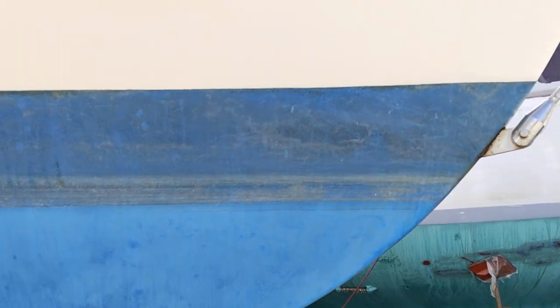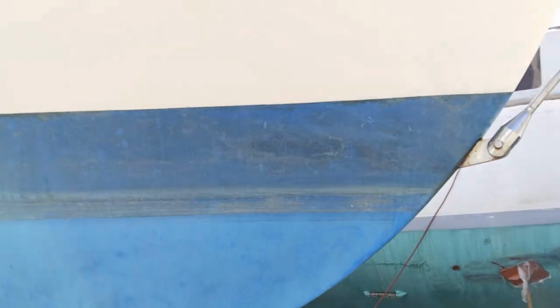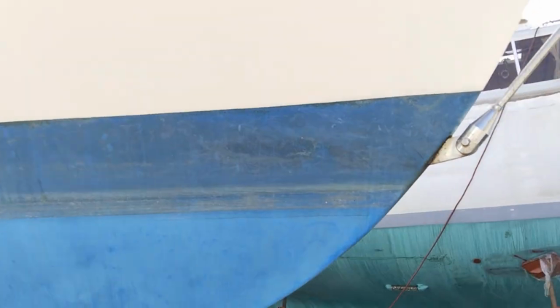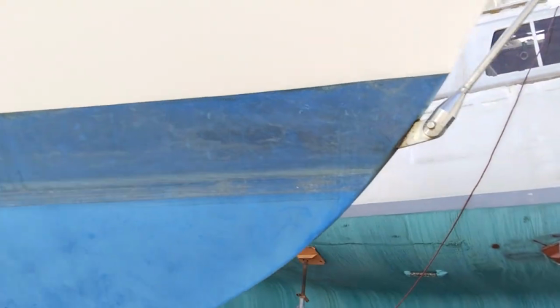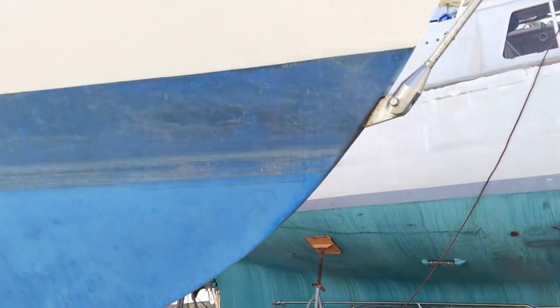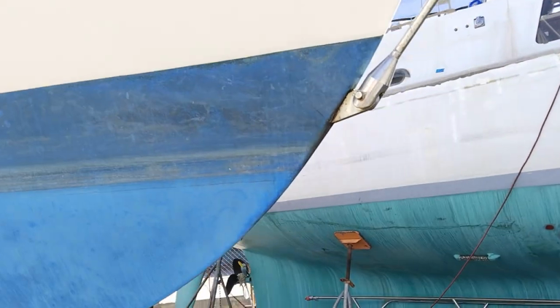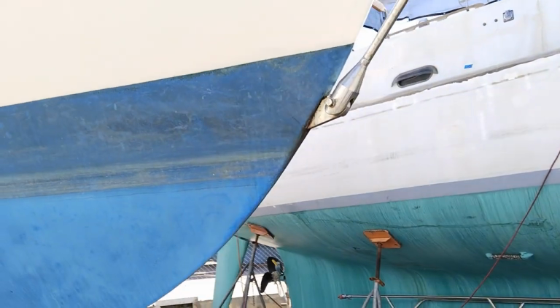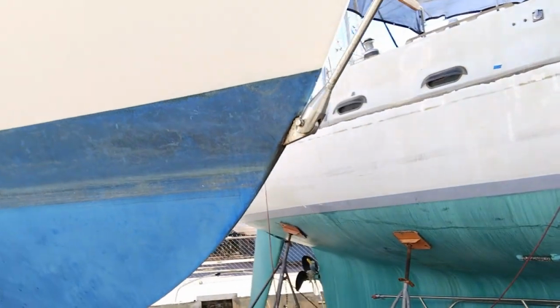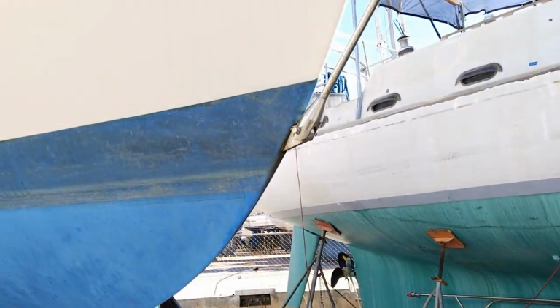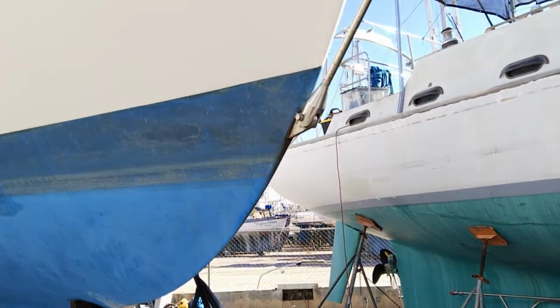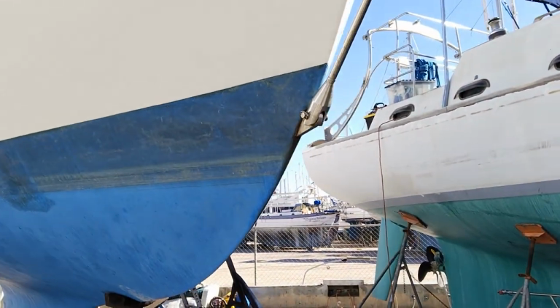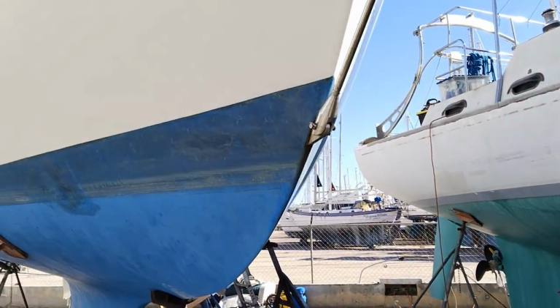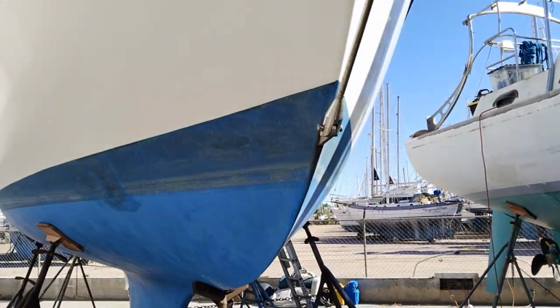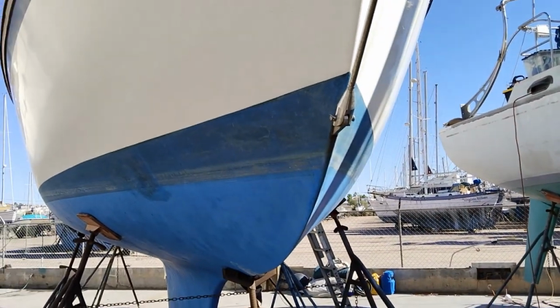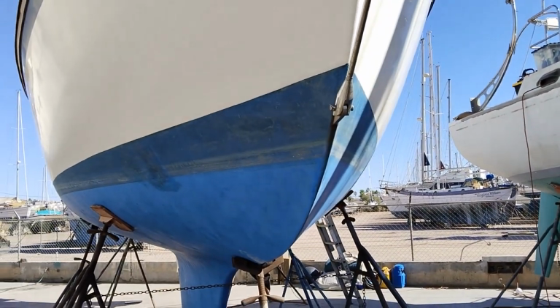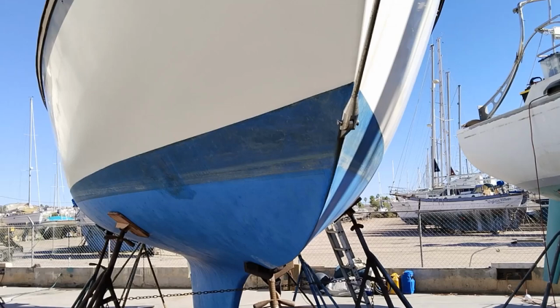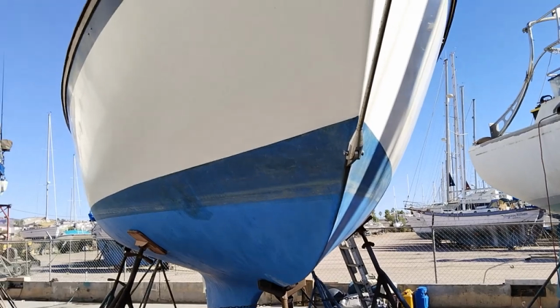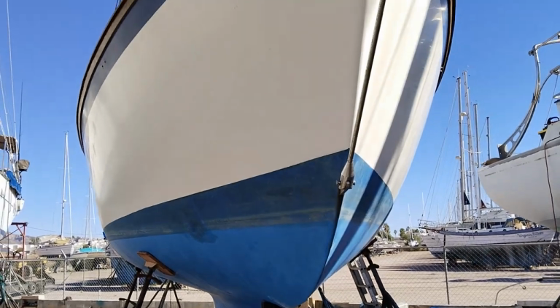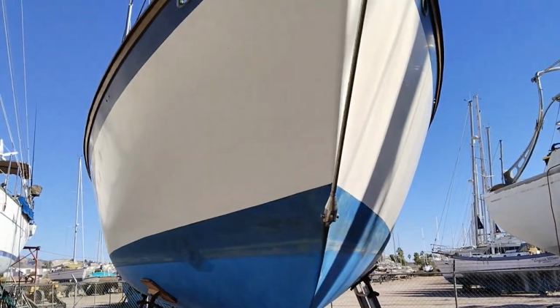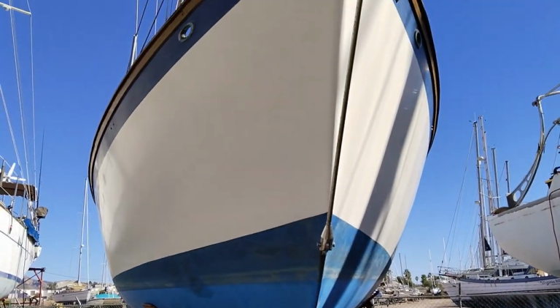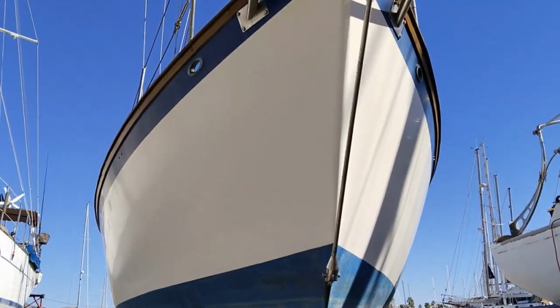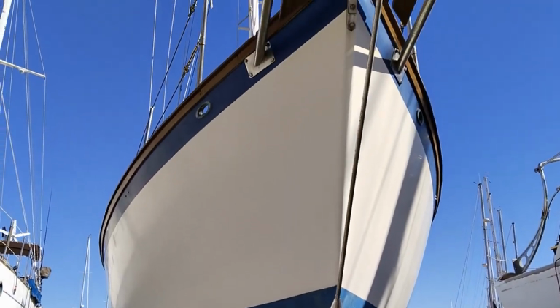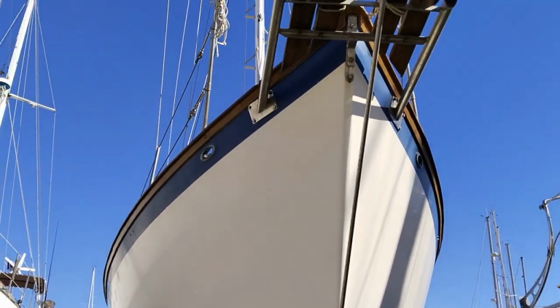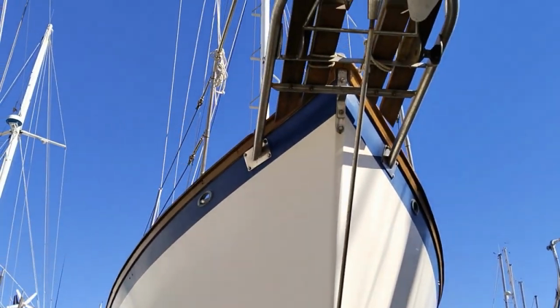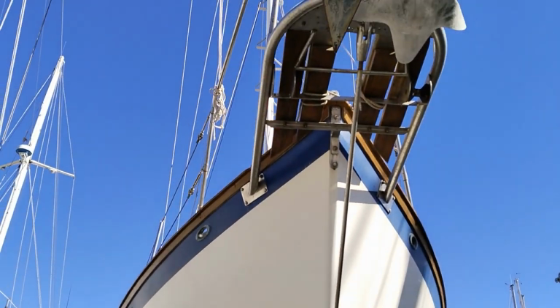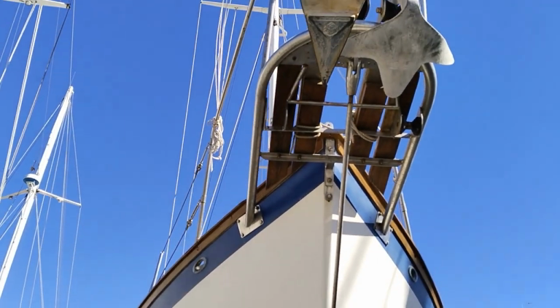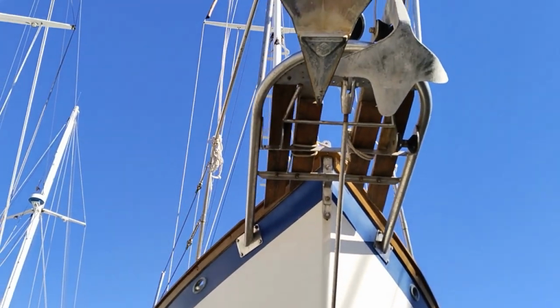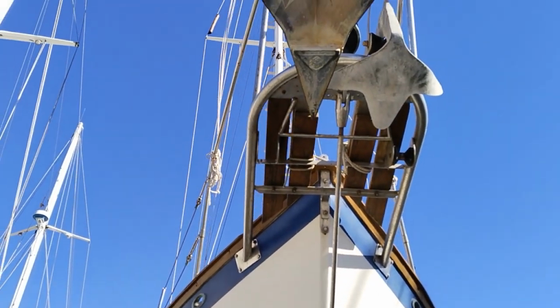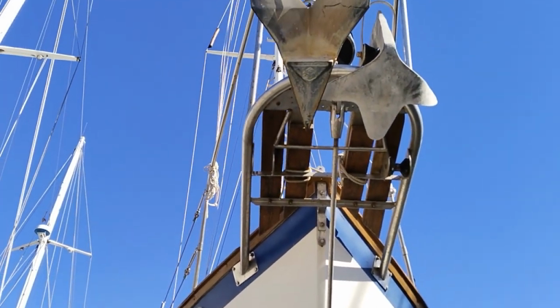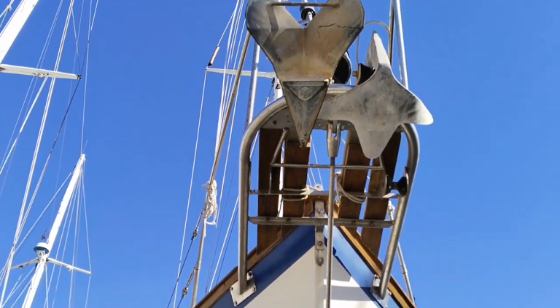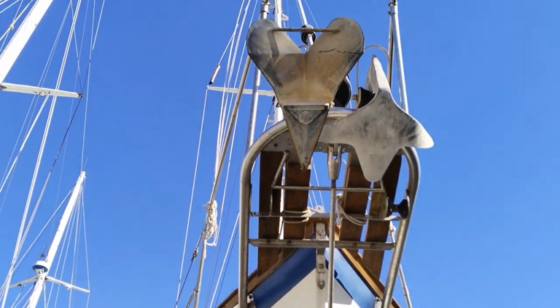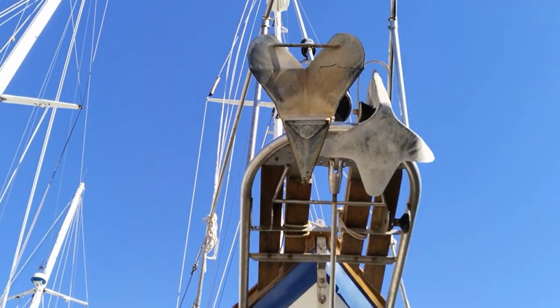And back at the bow — they've got a Bruce and a CQR anchor, by the looks of it.